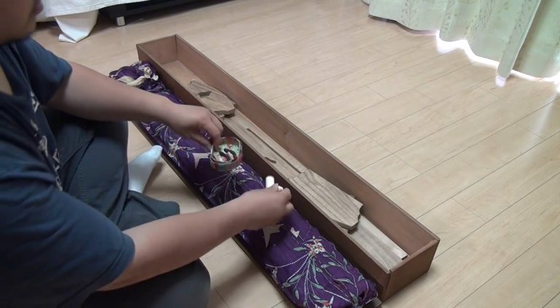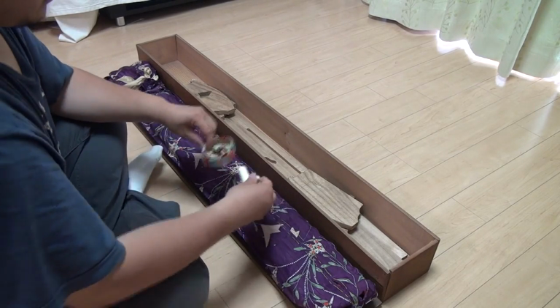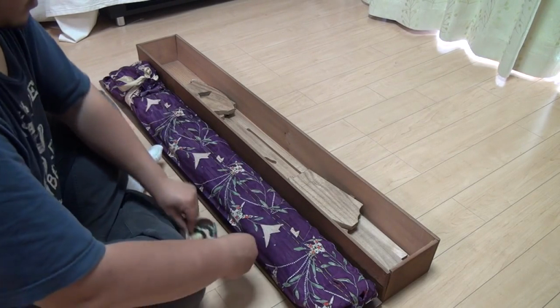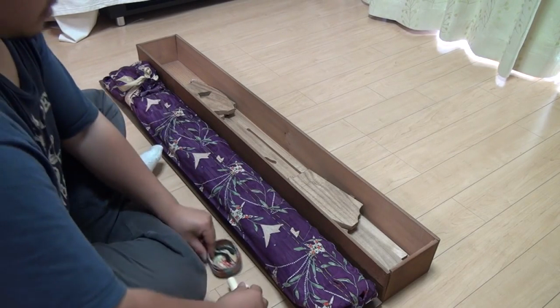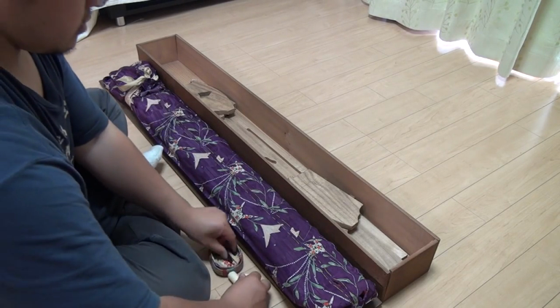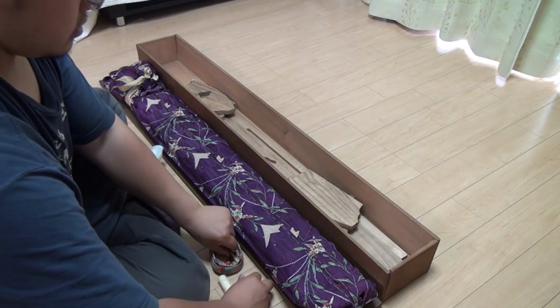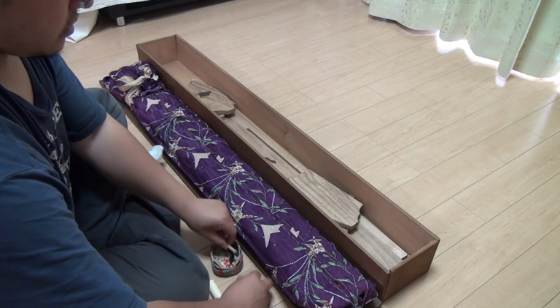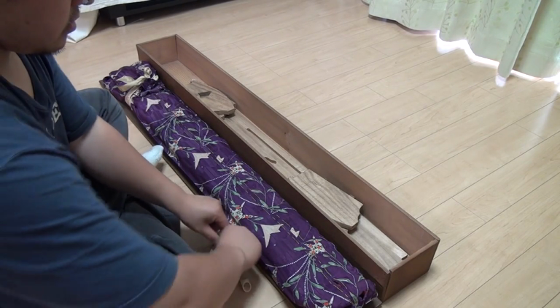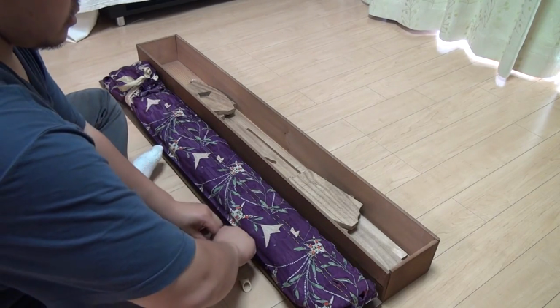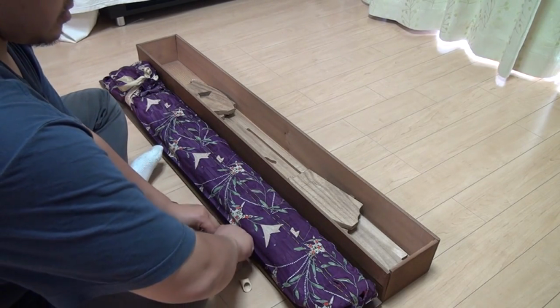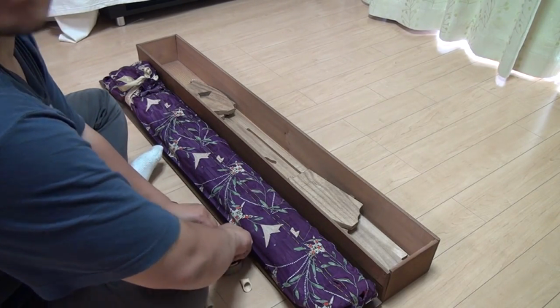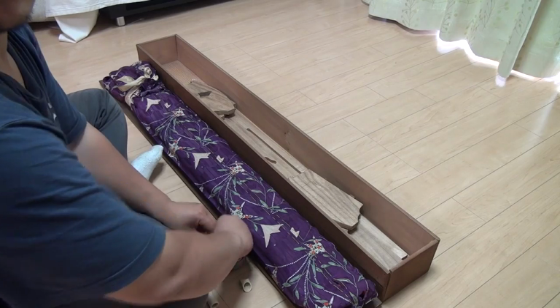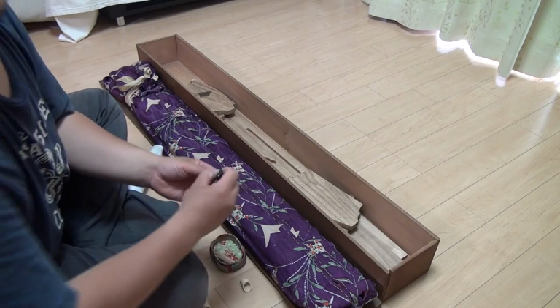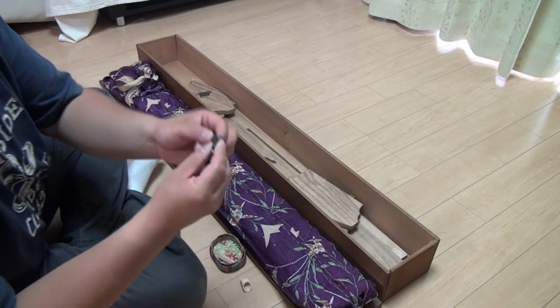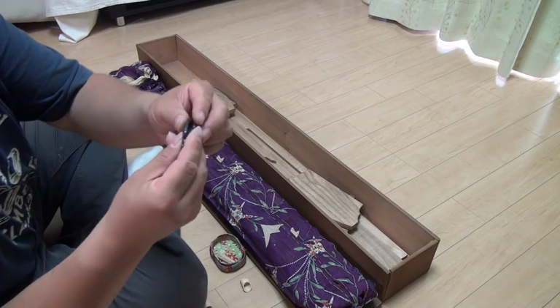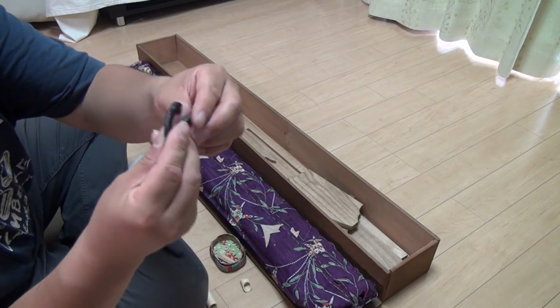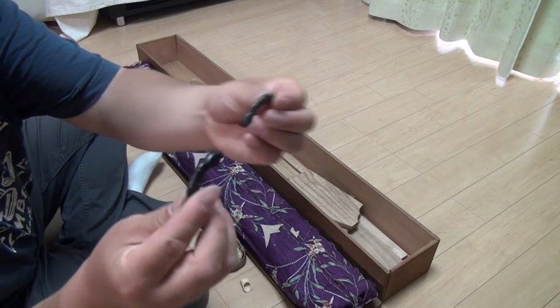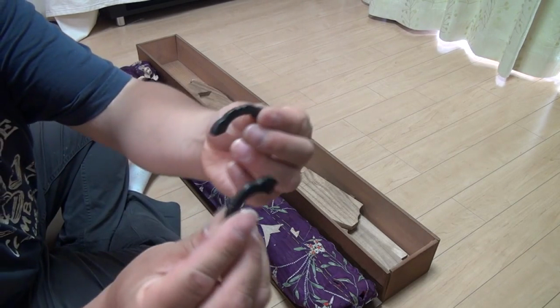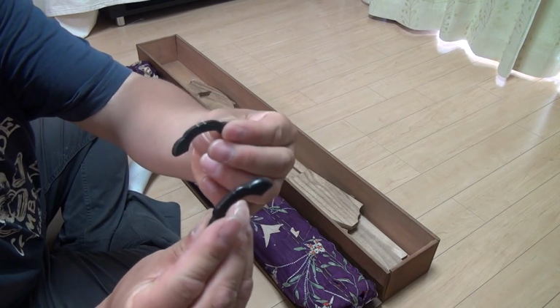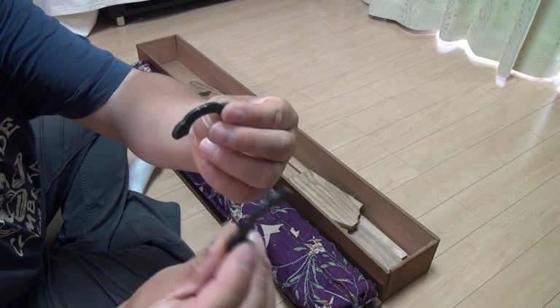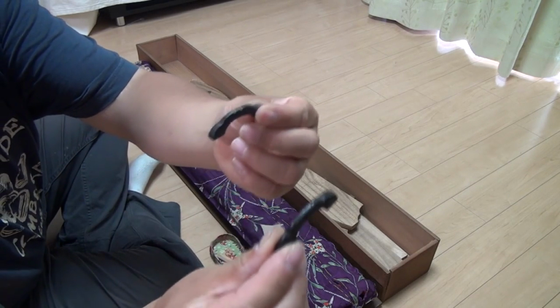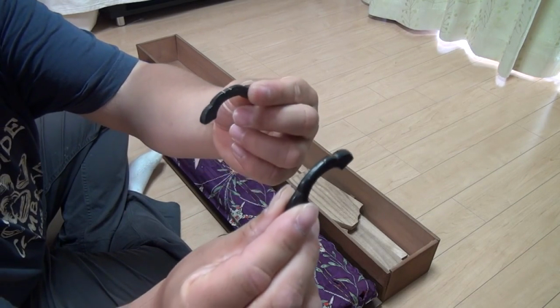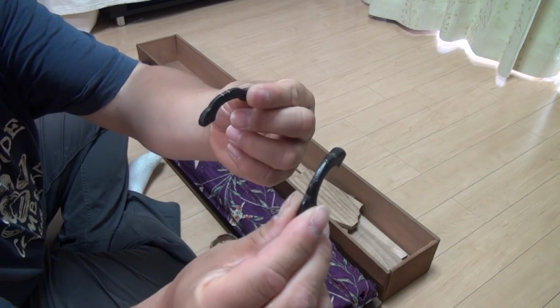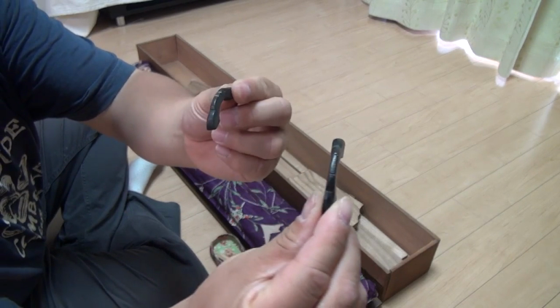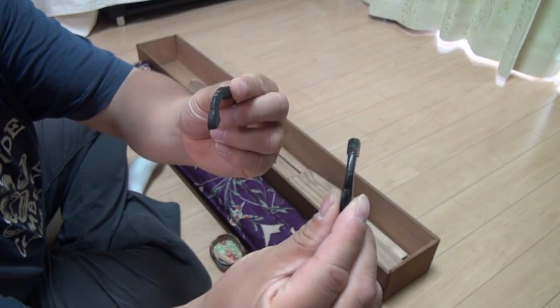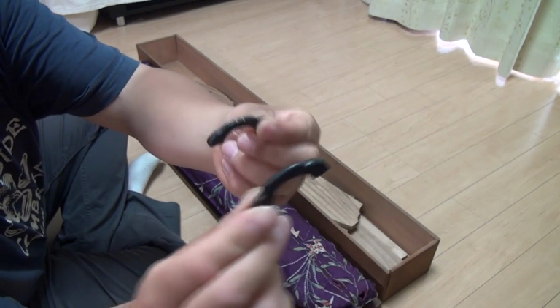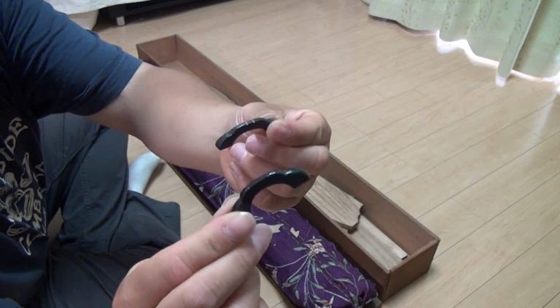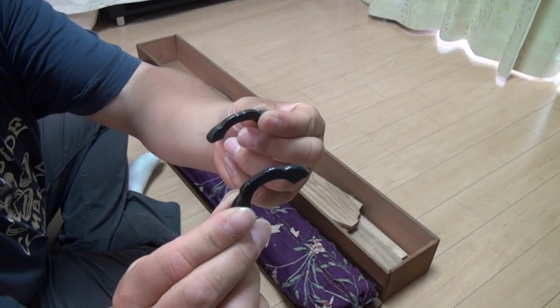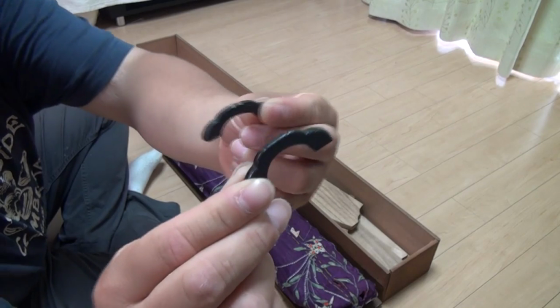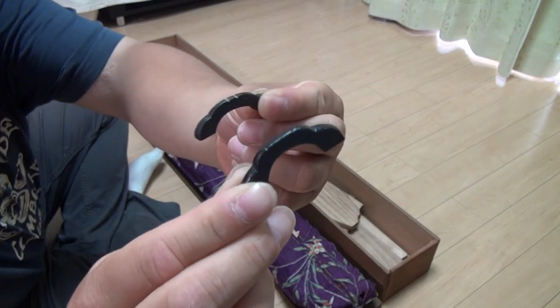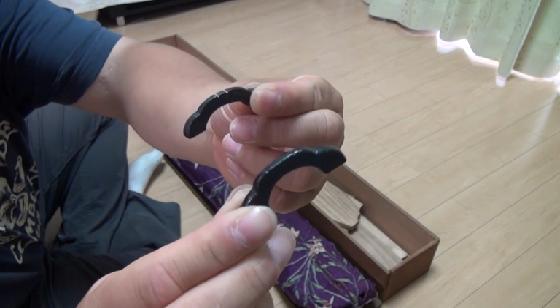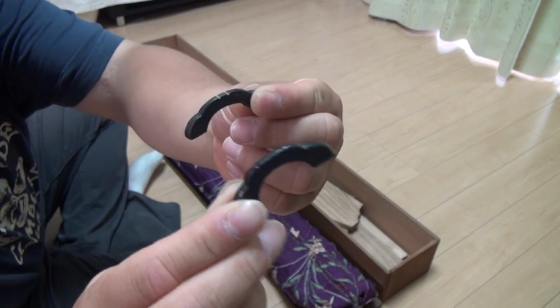Also inside the box, you'll find the two black bridges for the Yakumo Koto. They are here, made of wood — one for each end of the instrument.